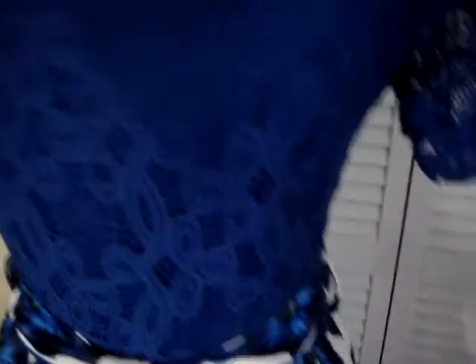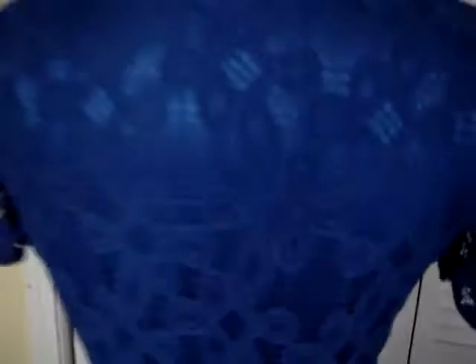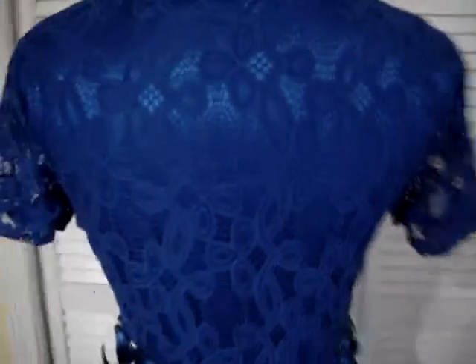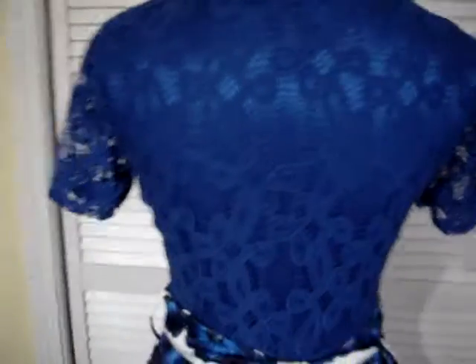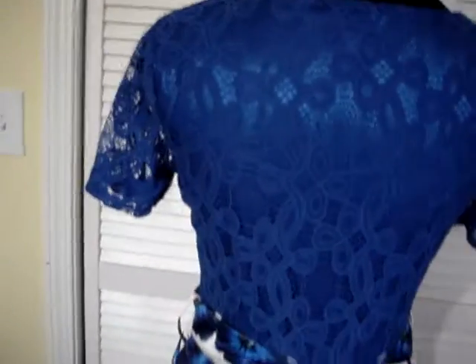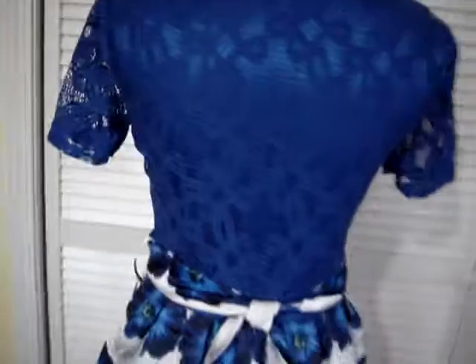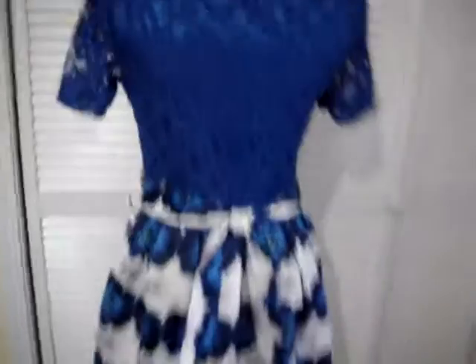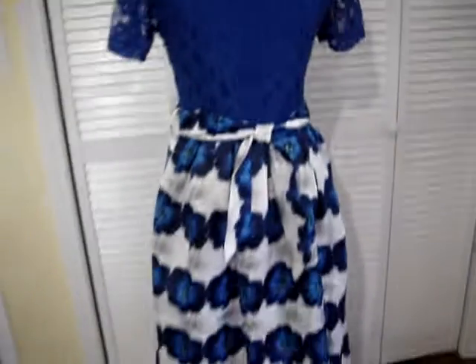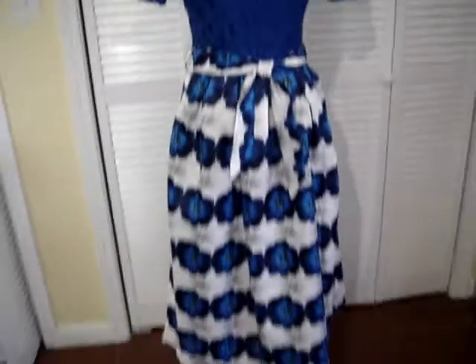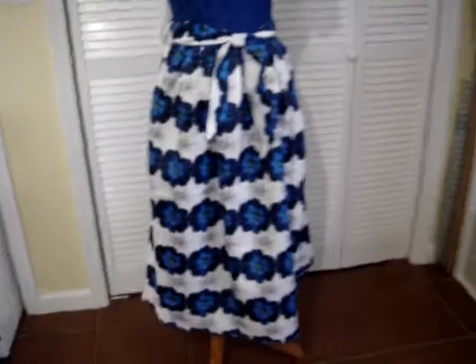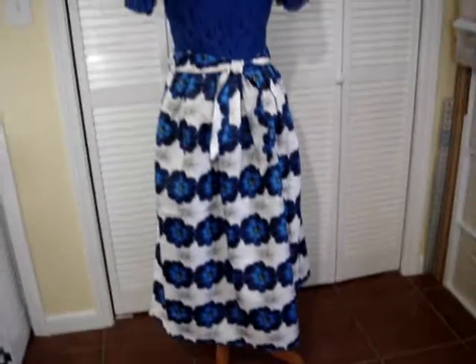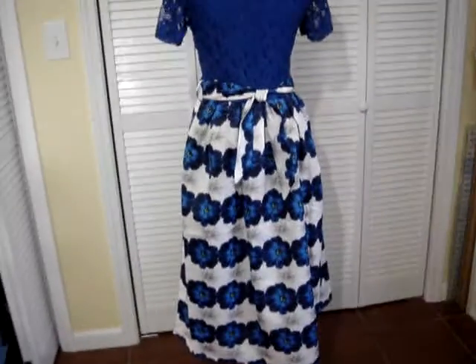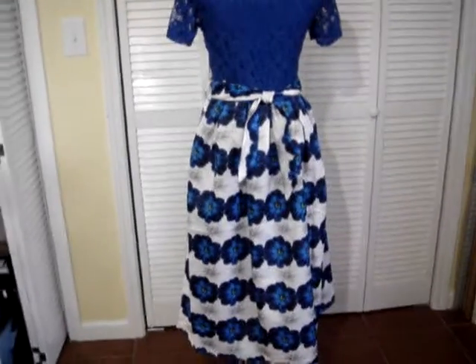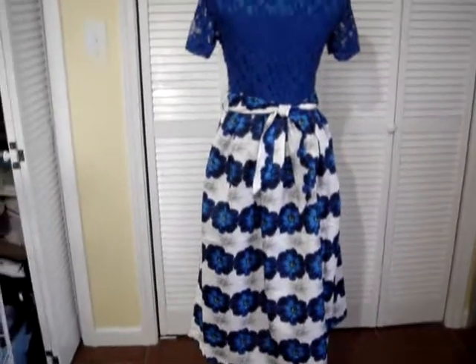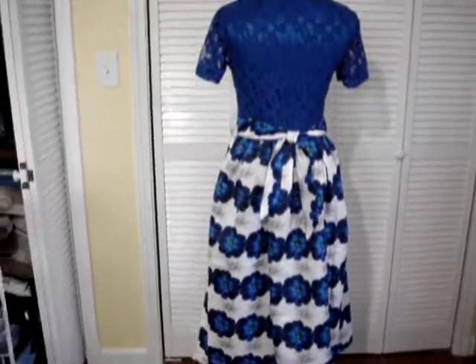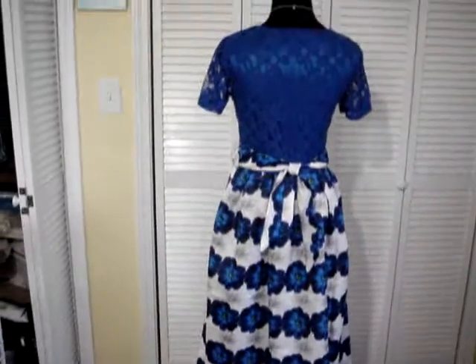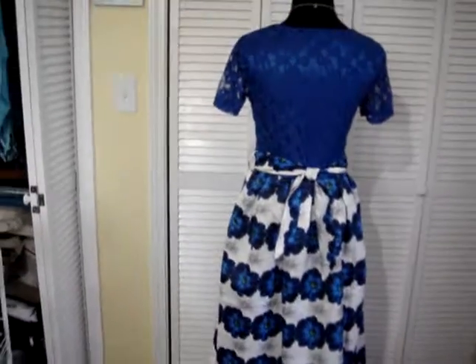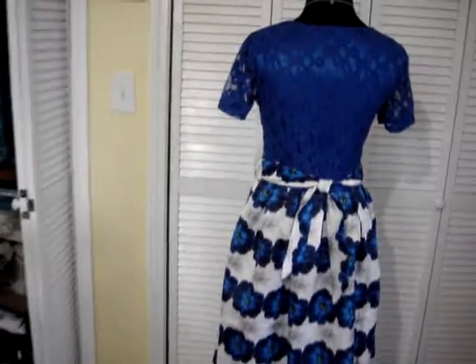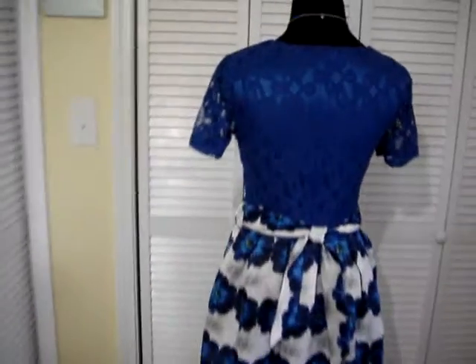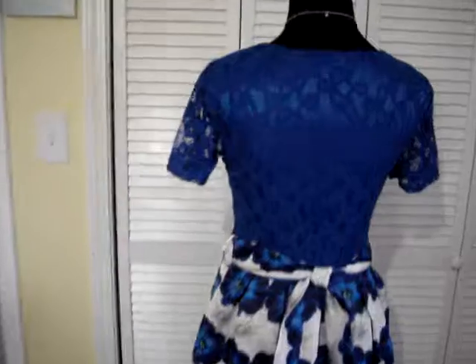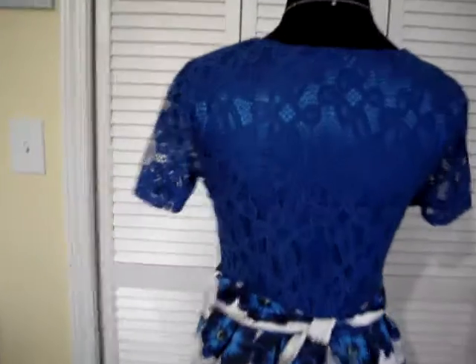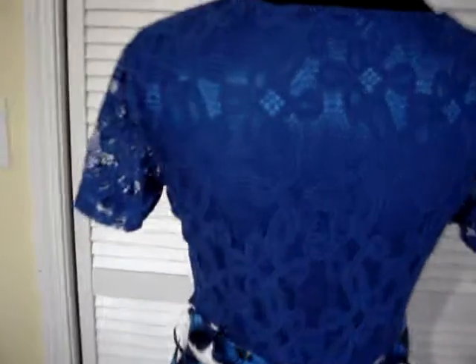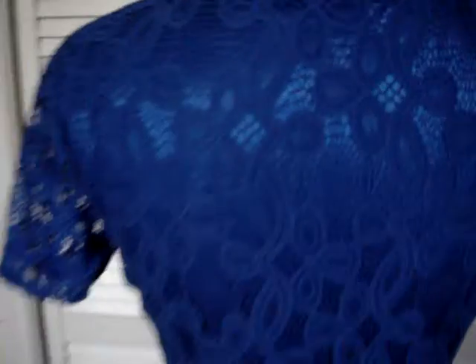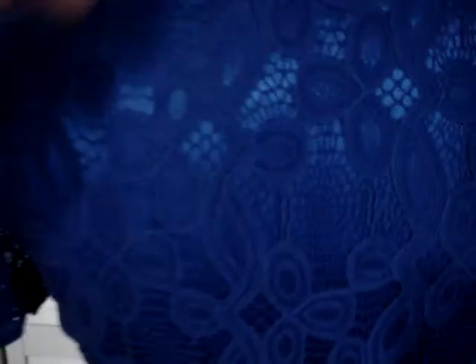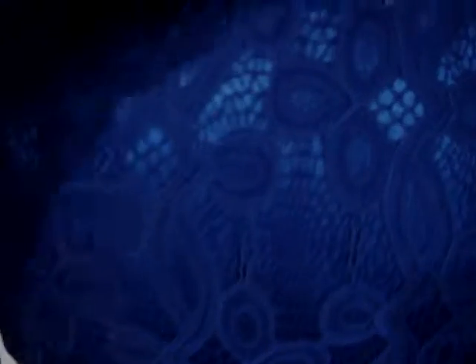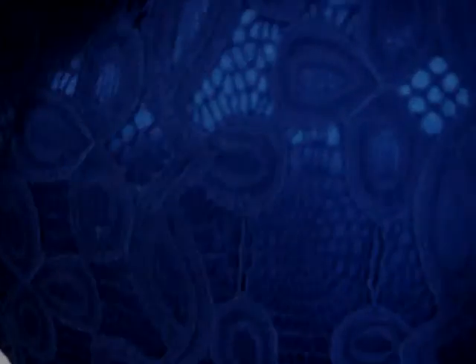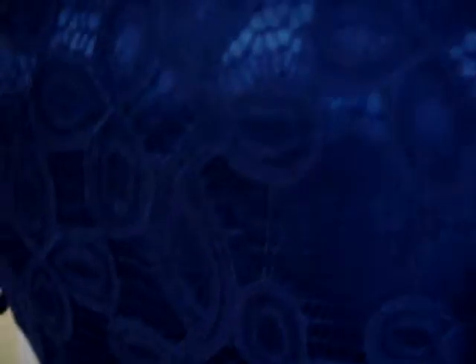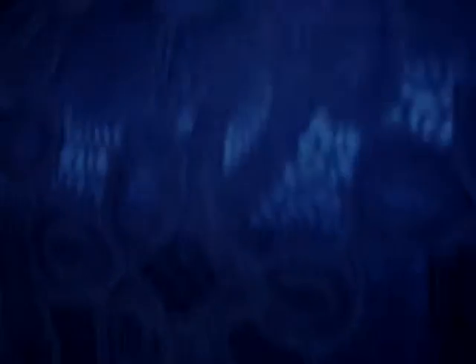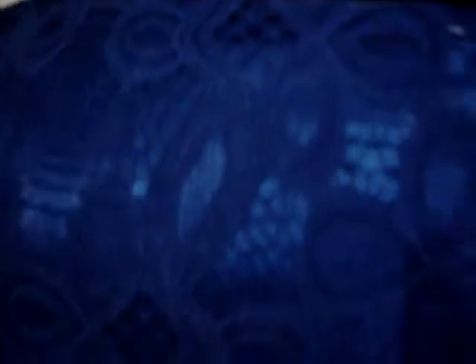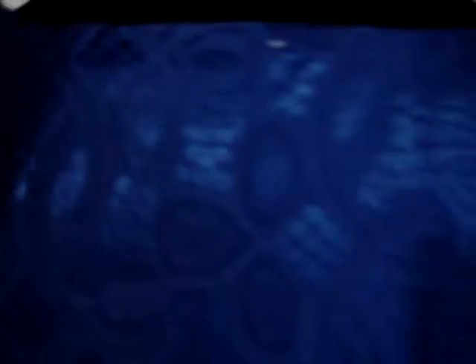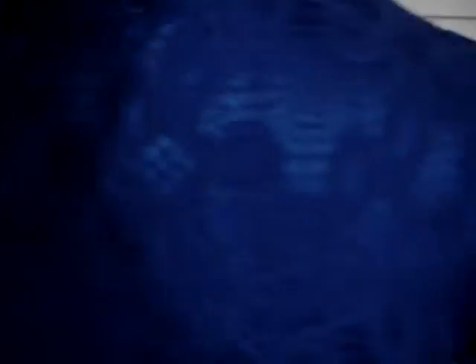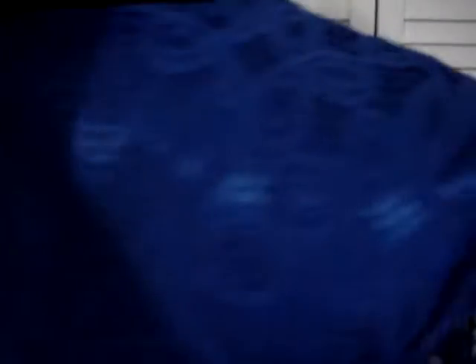Here's the back of the dress. And I will back up so you can see it. Isn't that pretty? It is really beautiful. It's got a nice sheen to it. It's very well made. The sewing is just impeccable.